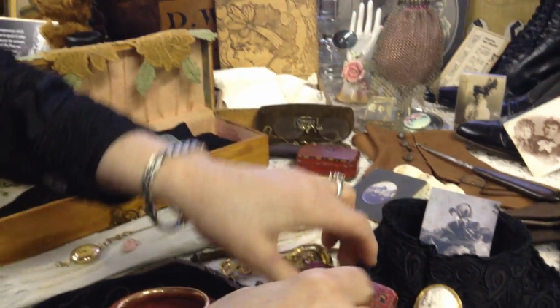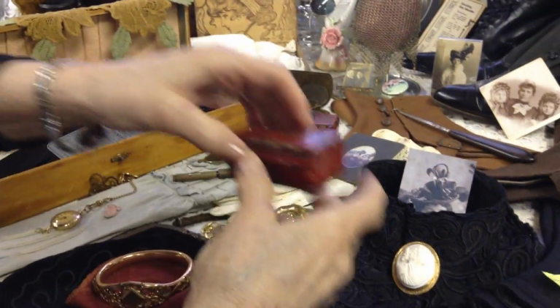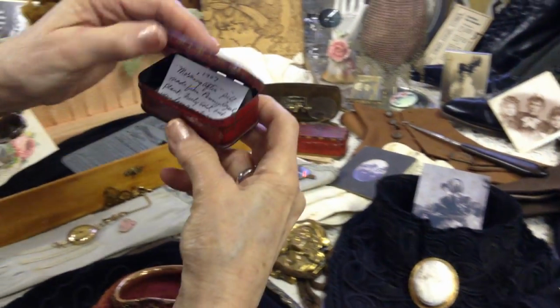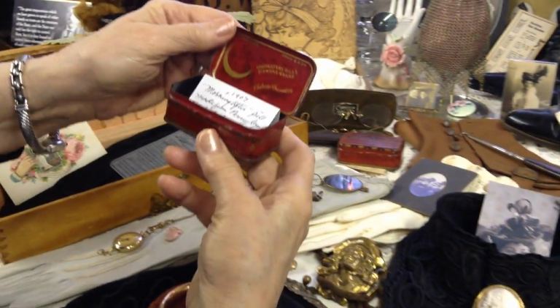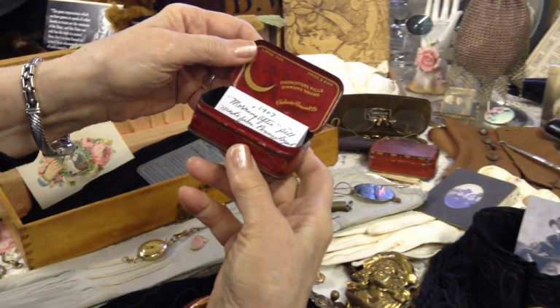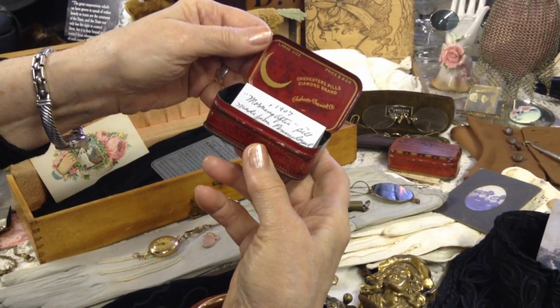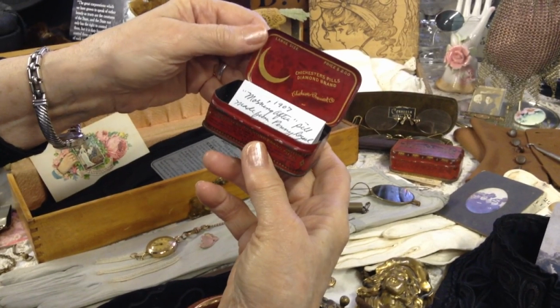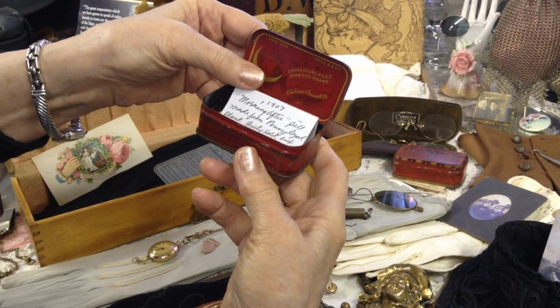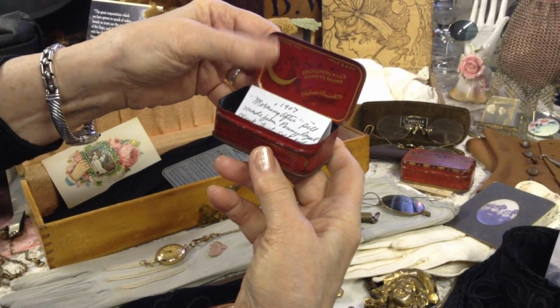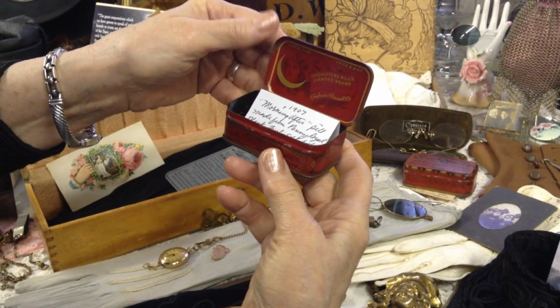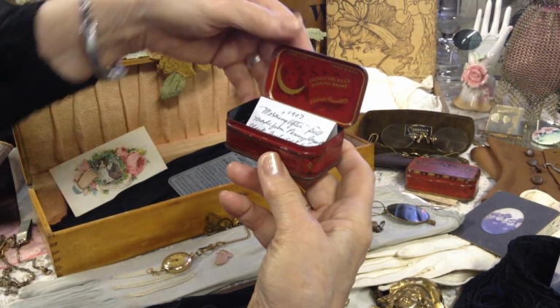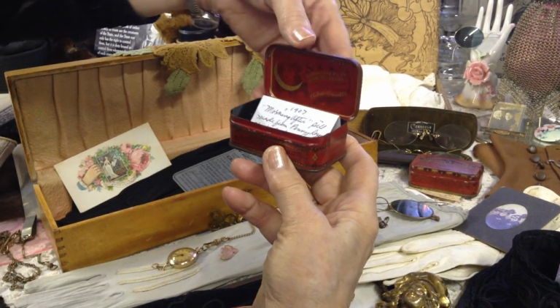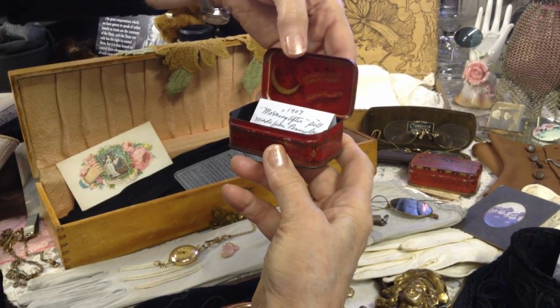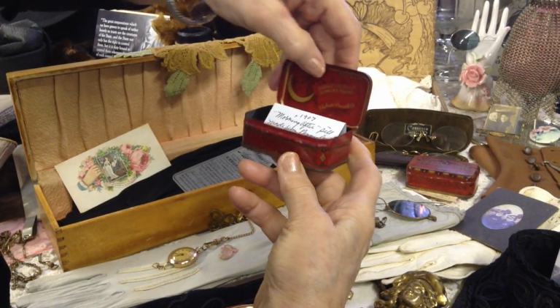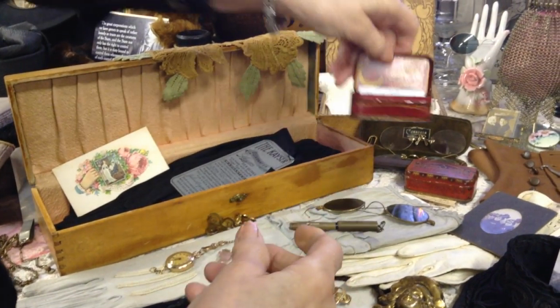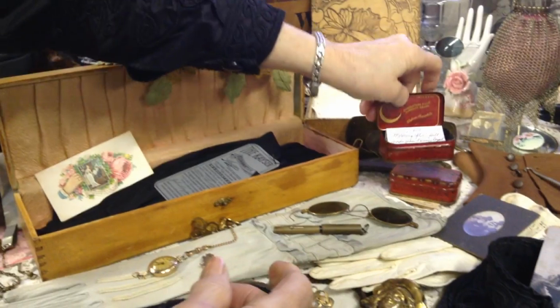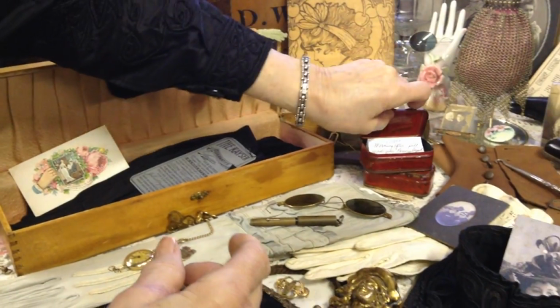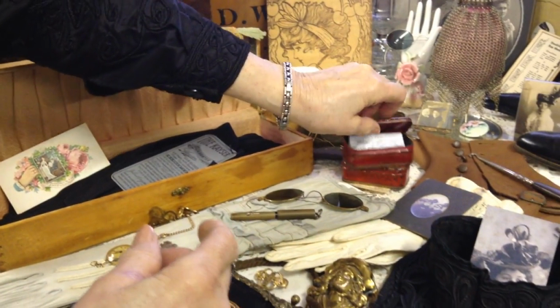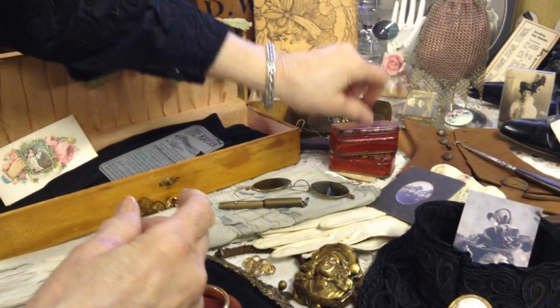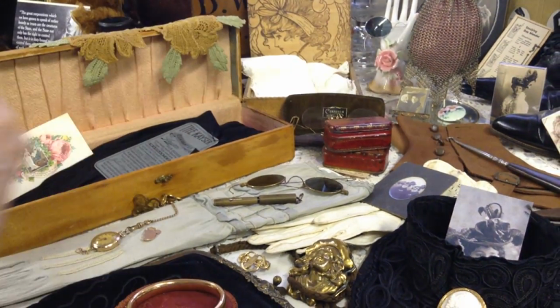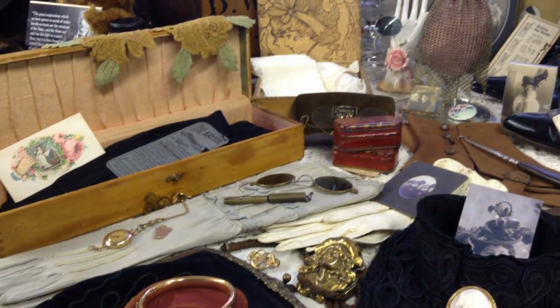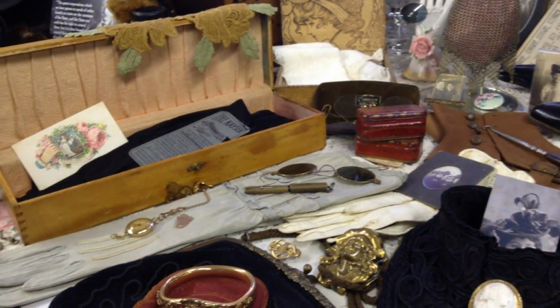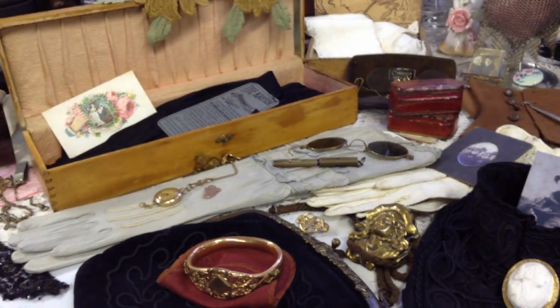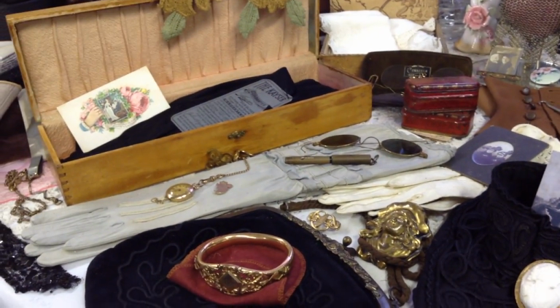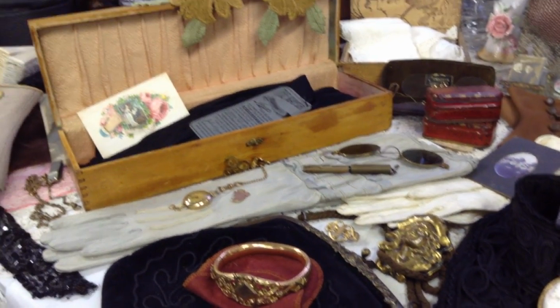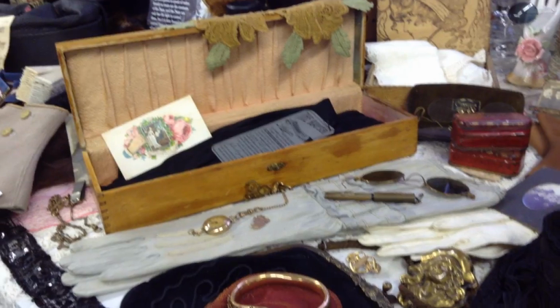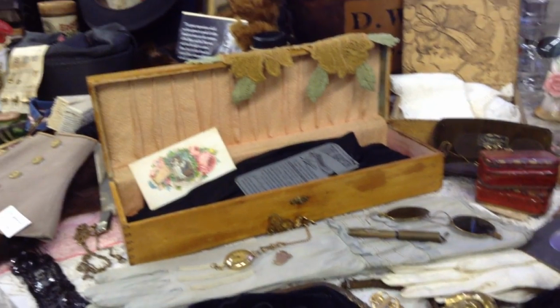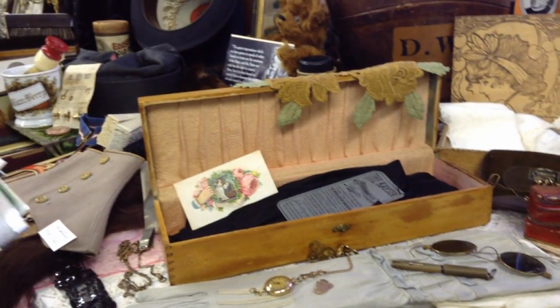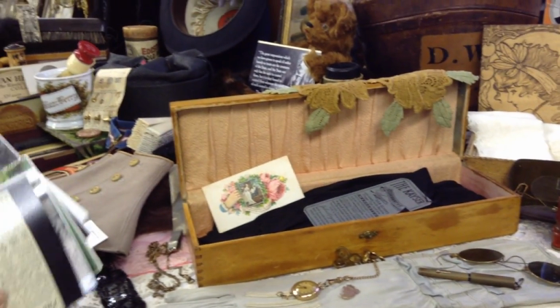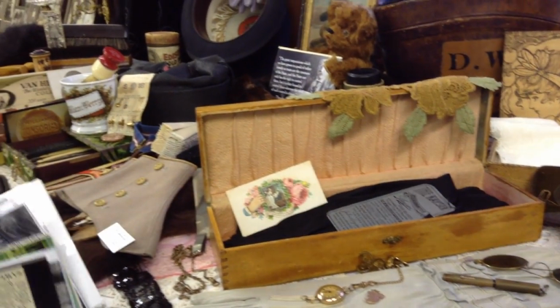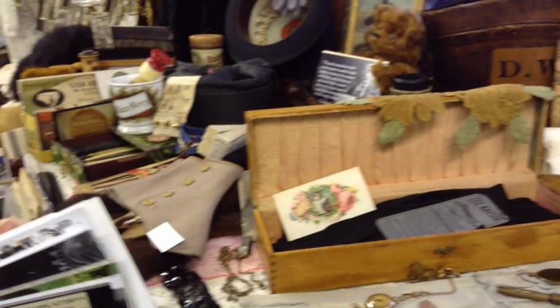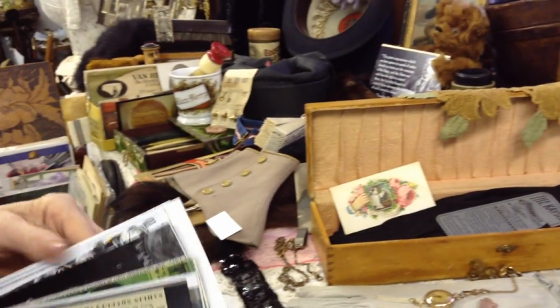This one is just a little bit newer — 1907 — the morning-after pill, made from Pennyroyal, which is a plant. I should have had that out. I wonder if I could get to it quickly.